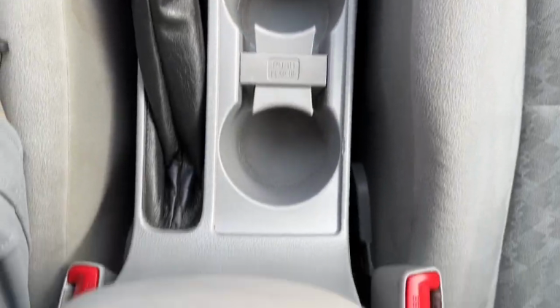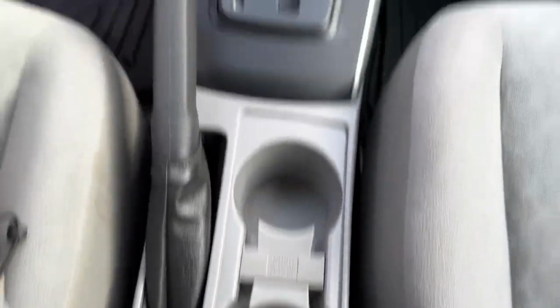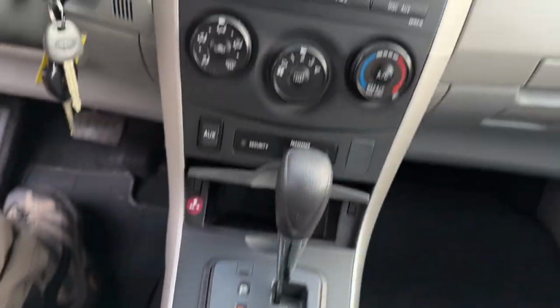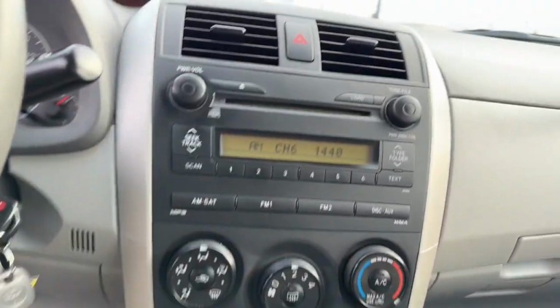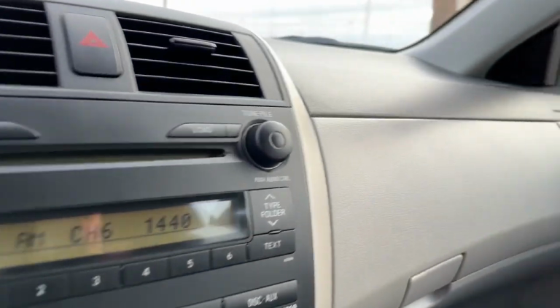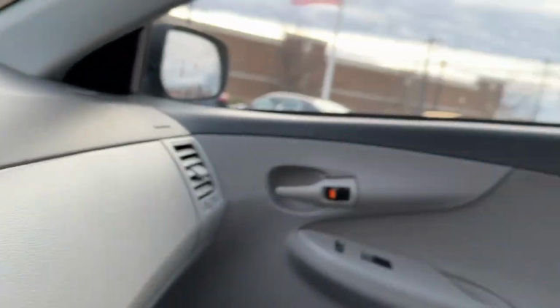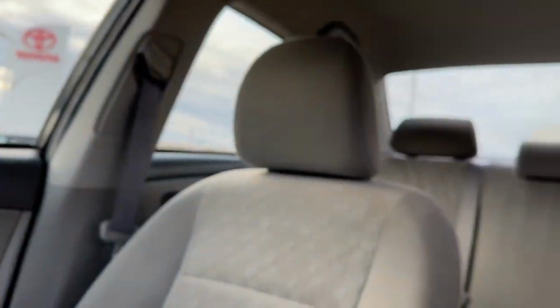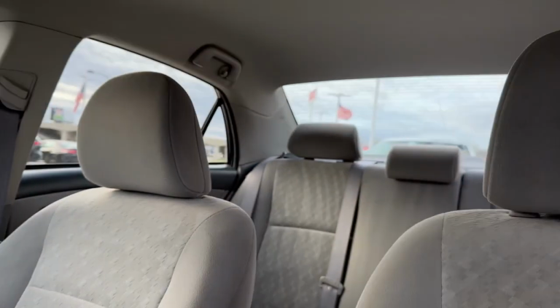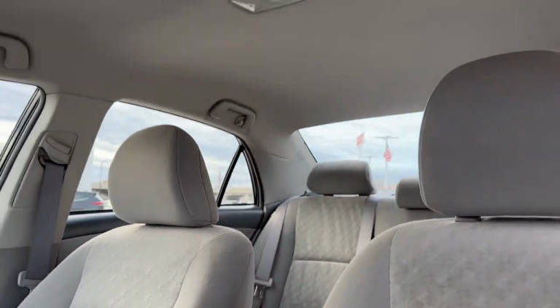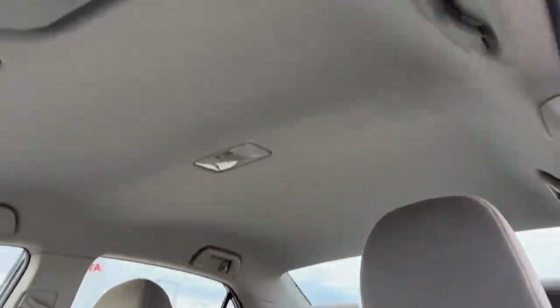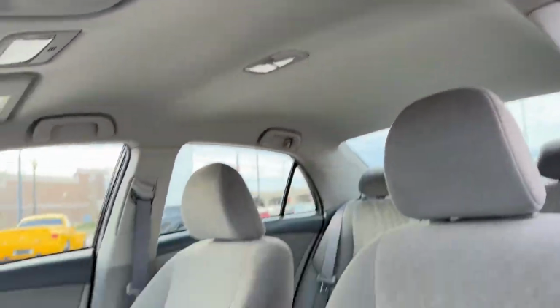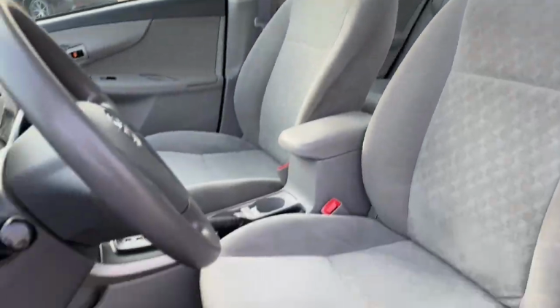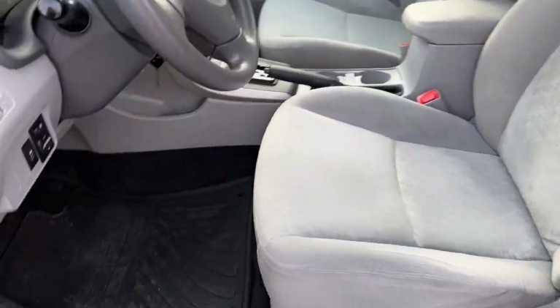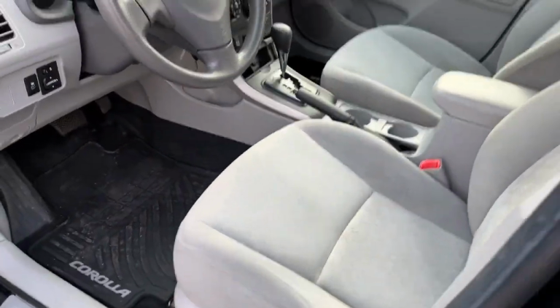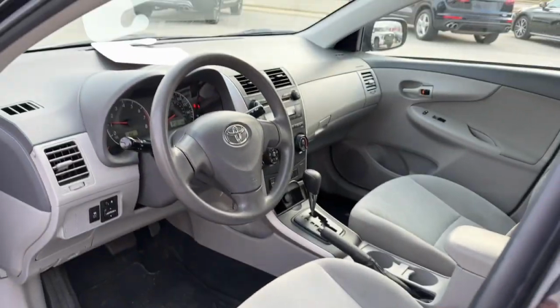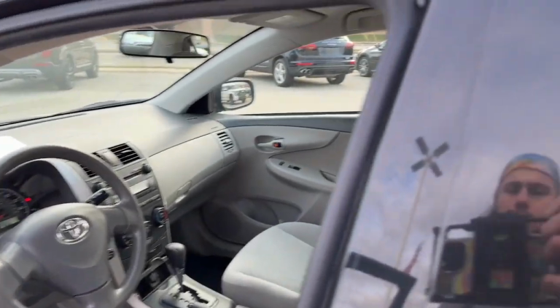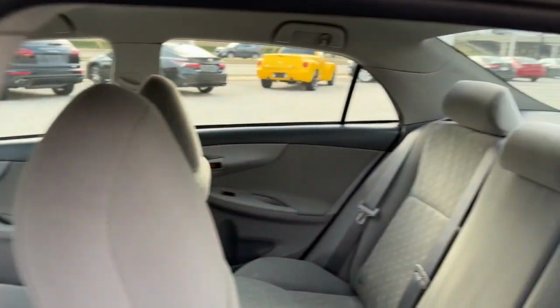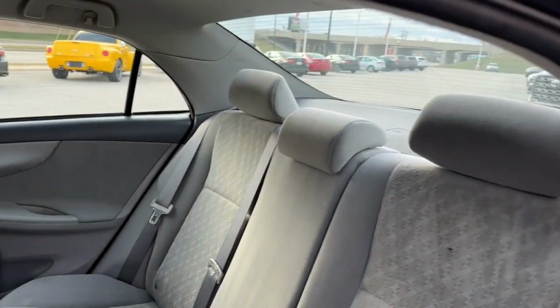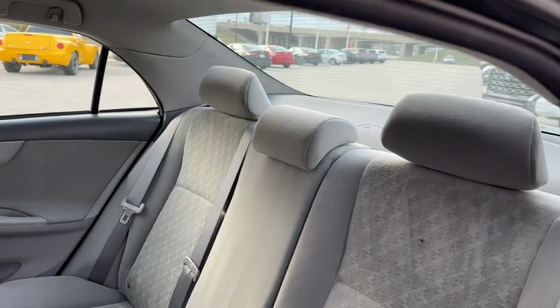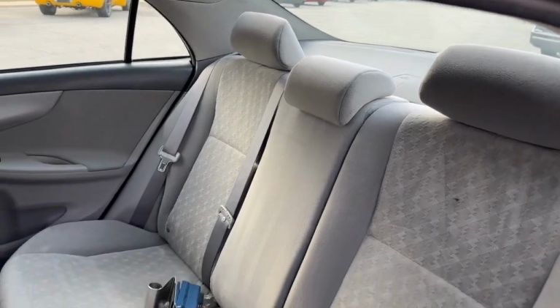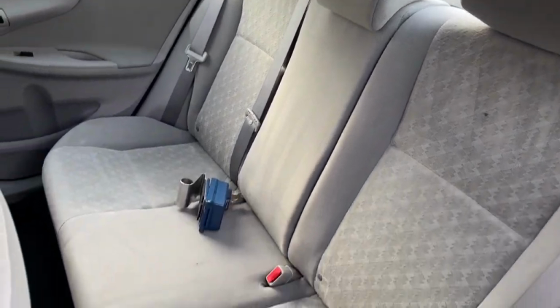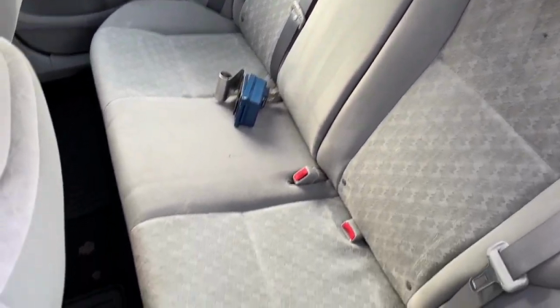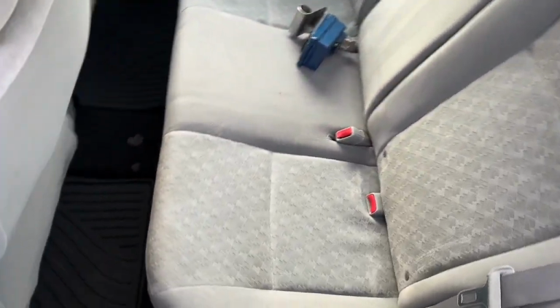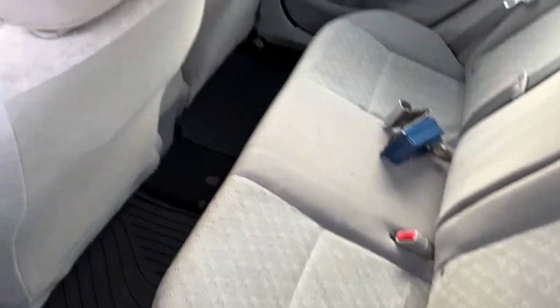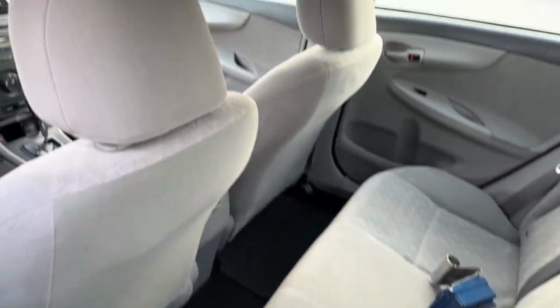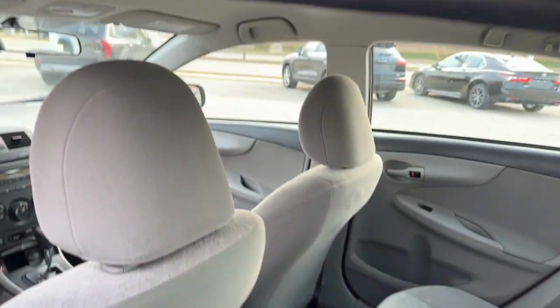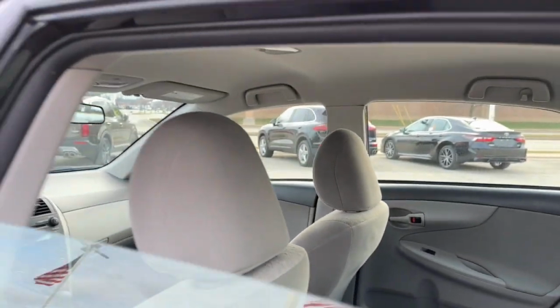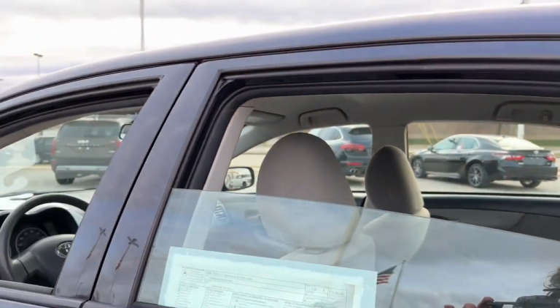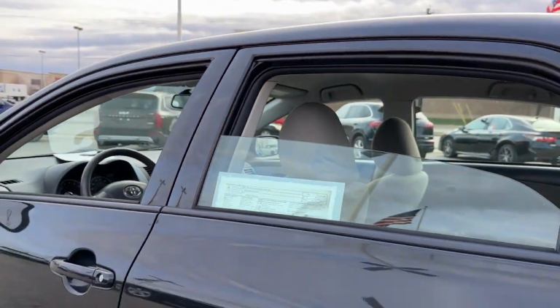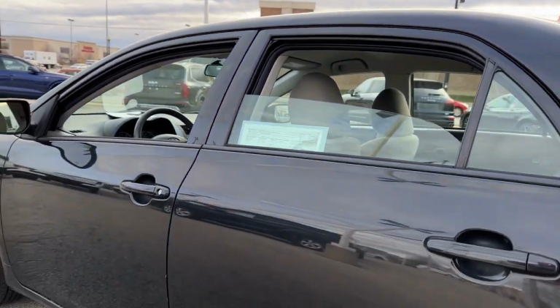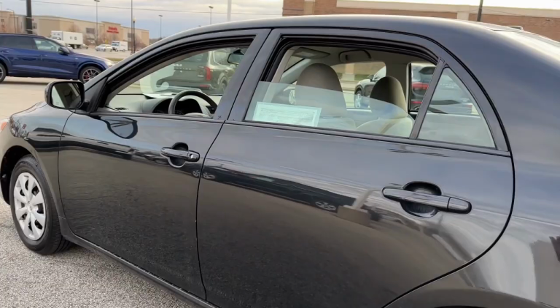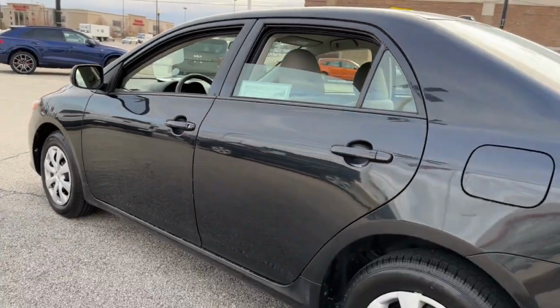You deserve the comfort and style this economical Corolla has to offer. Our team will give you an outstanding test drive experience. Stop in today. Thank you.